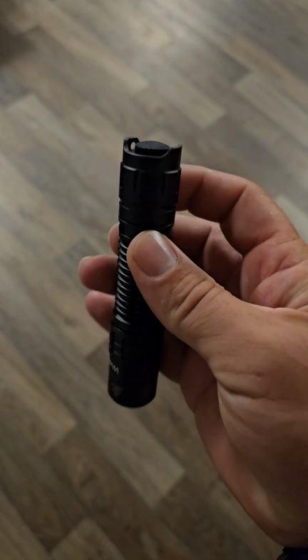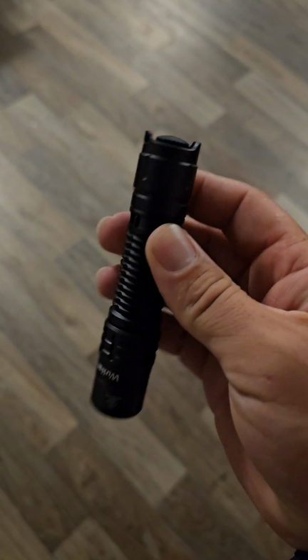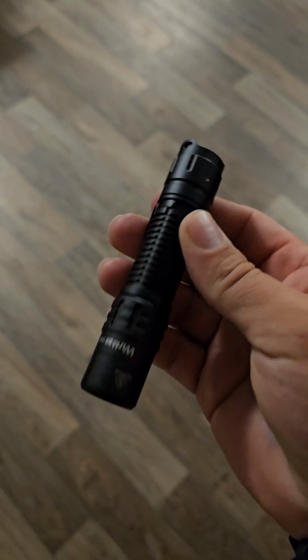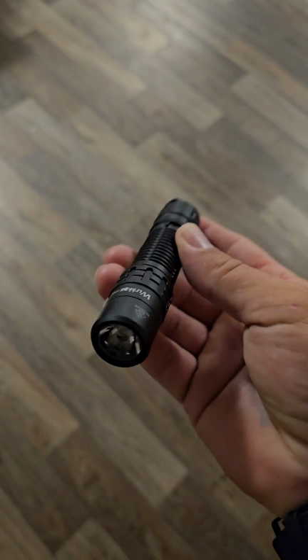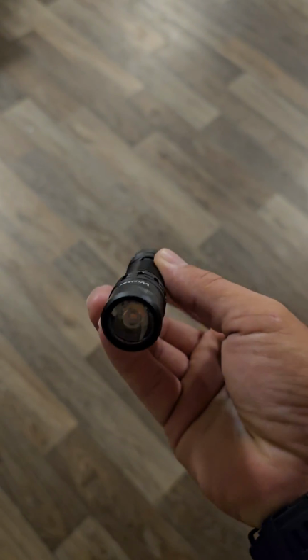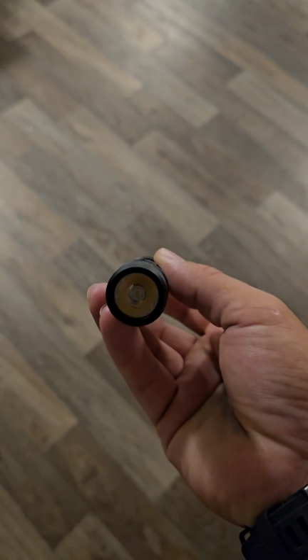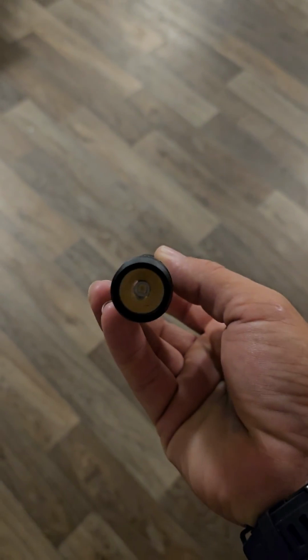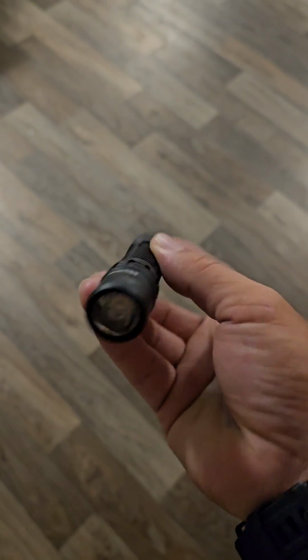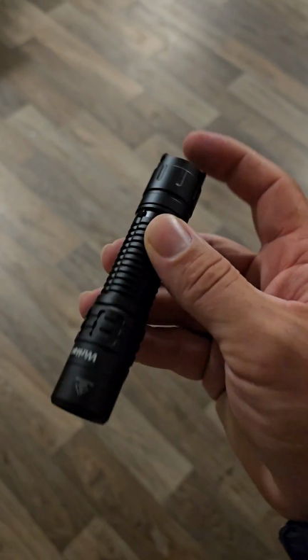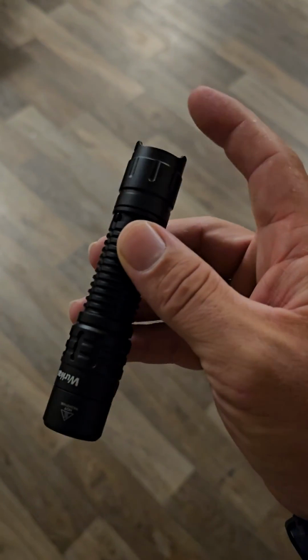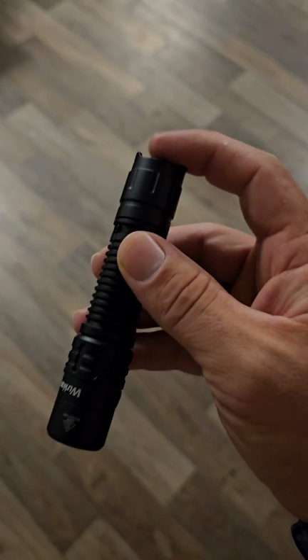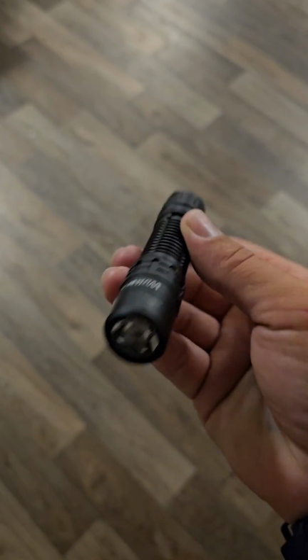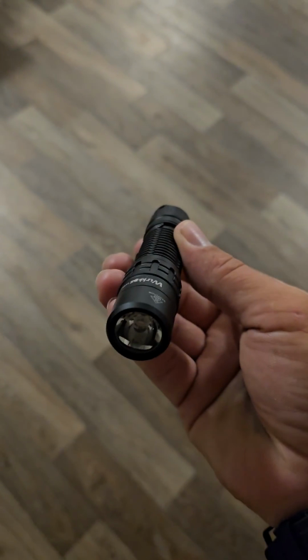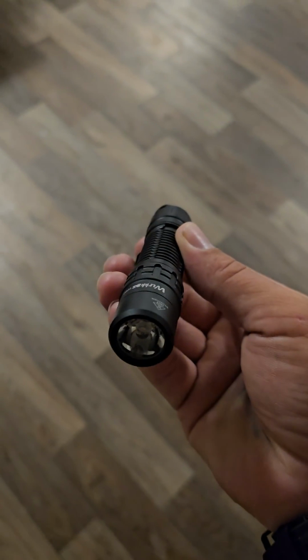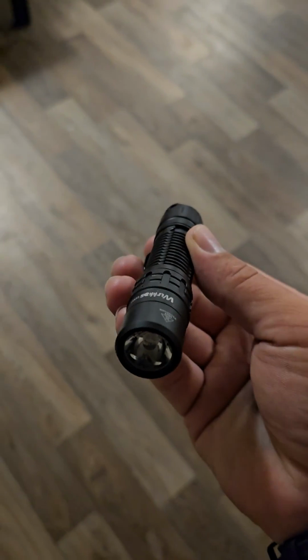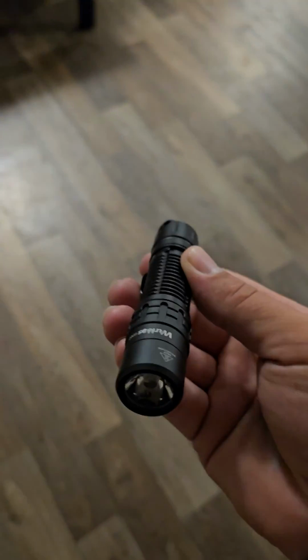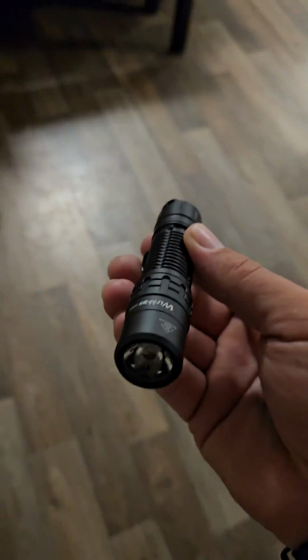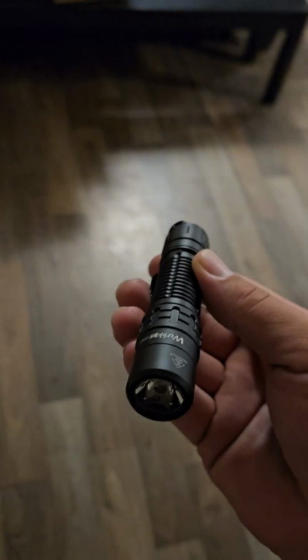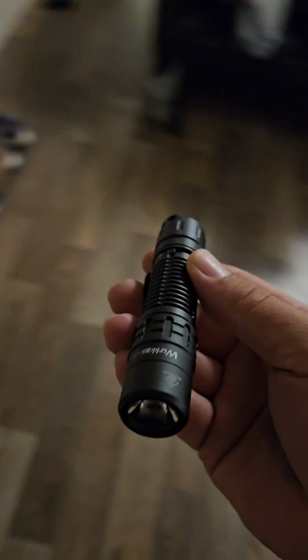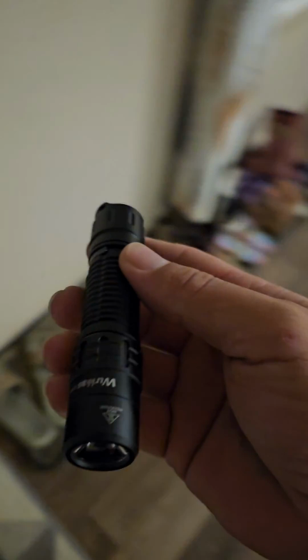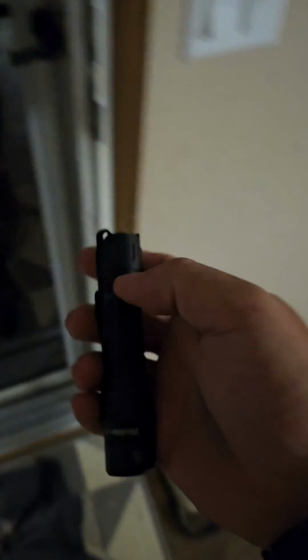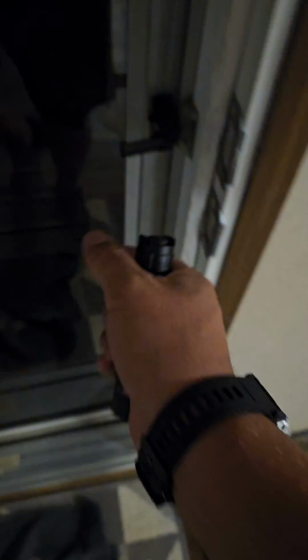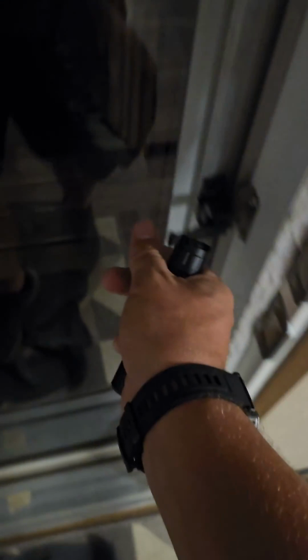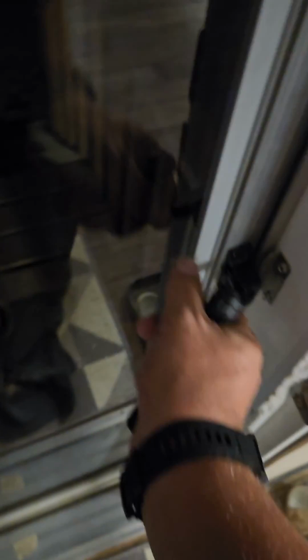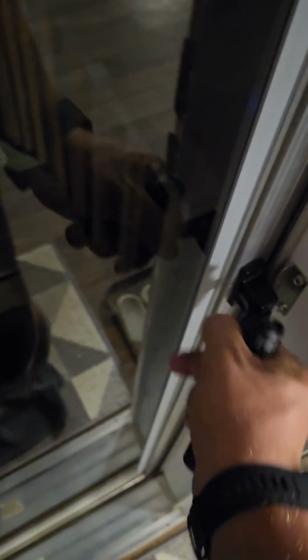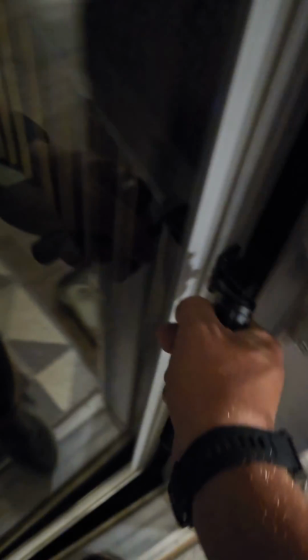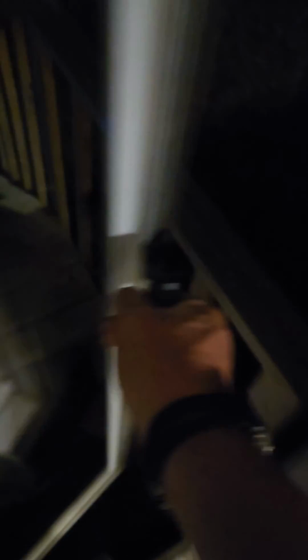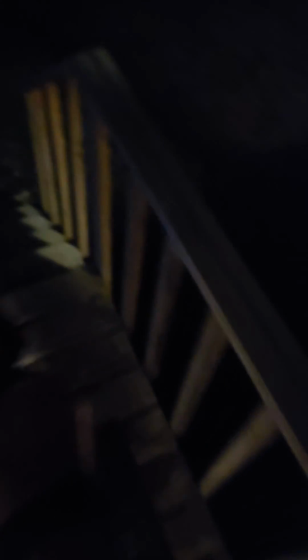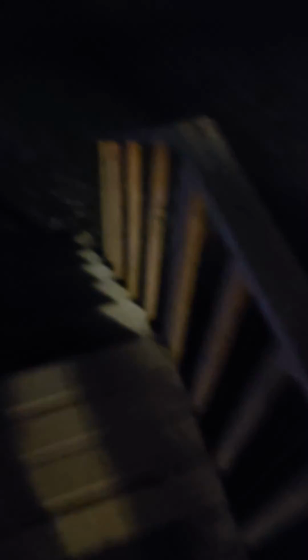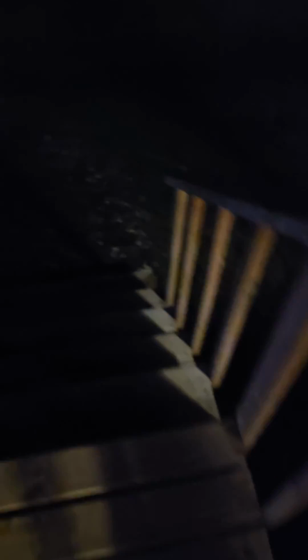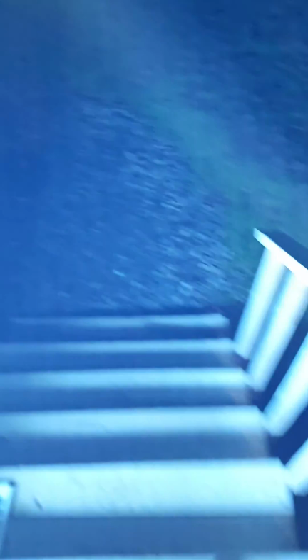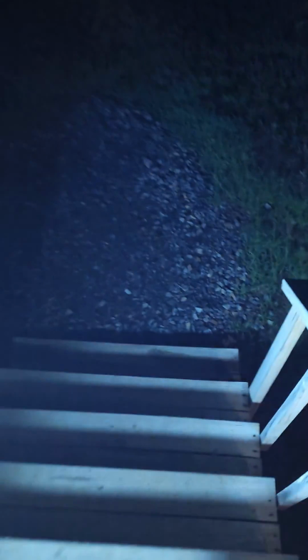Now we just need to figure out that user interface so we can get that double tap to strobe back. Let's go outside real fast and I'll show you guys this beam.